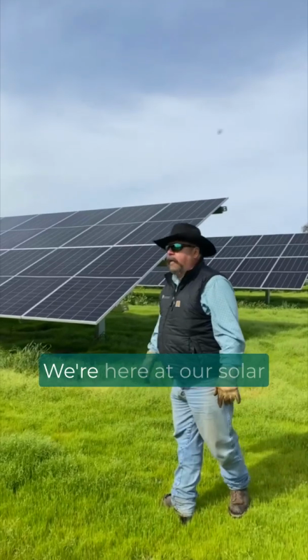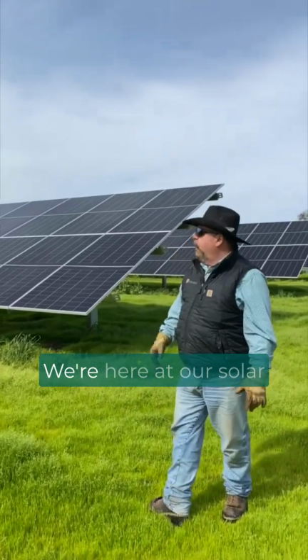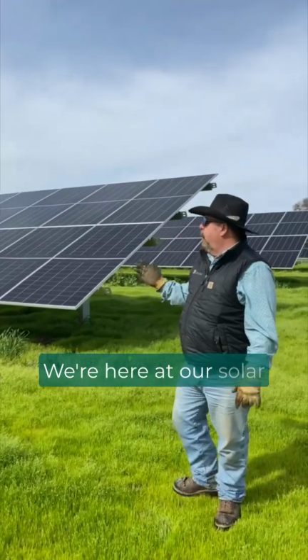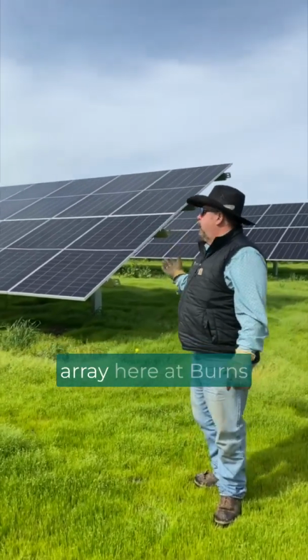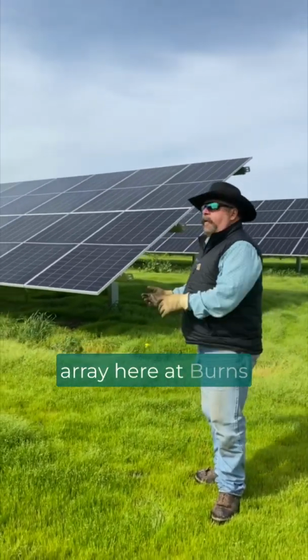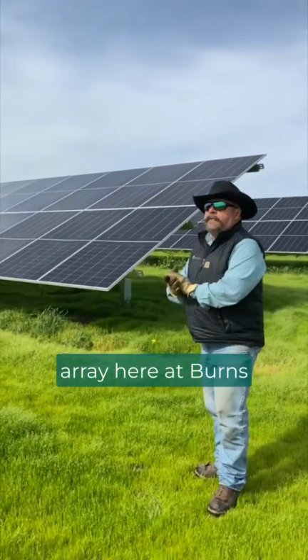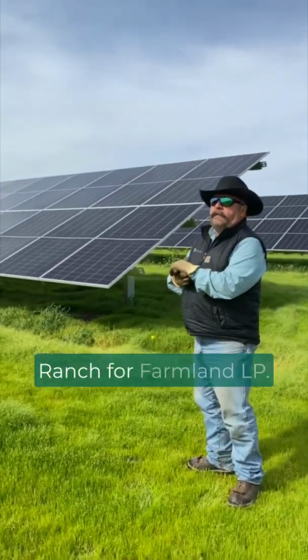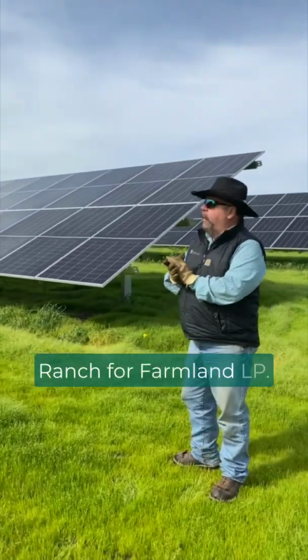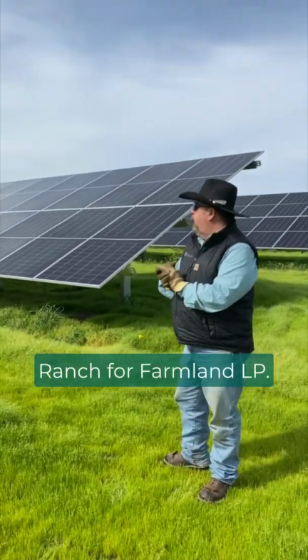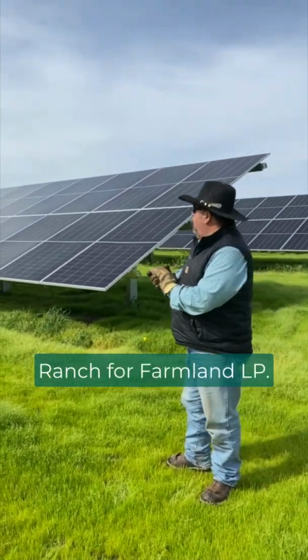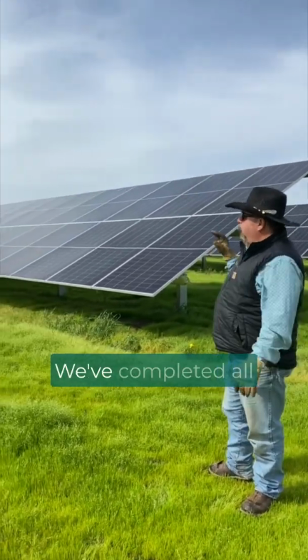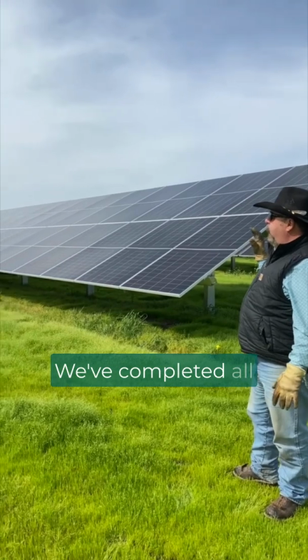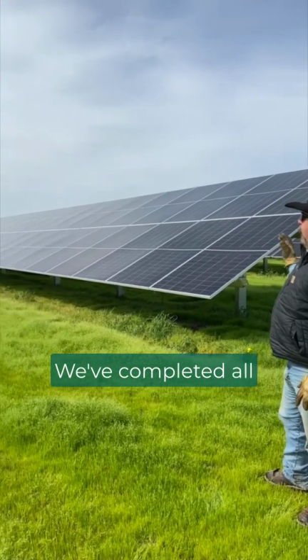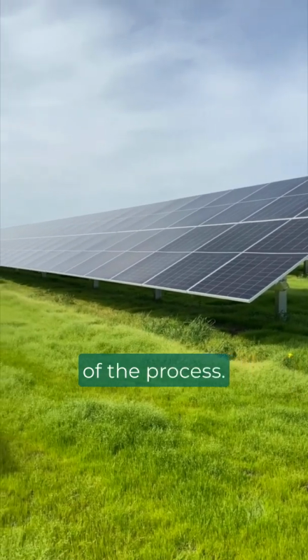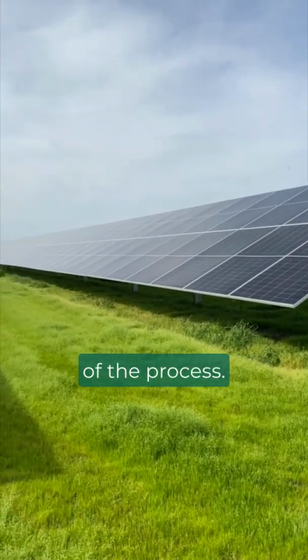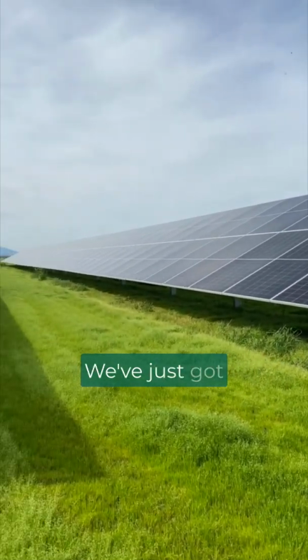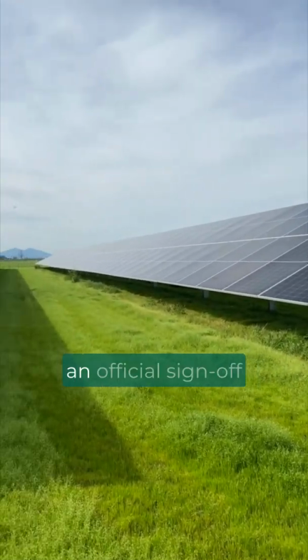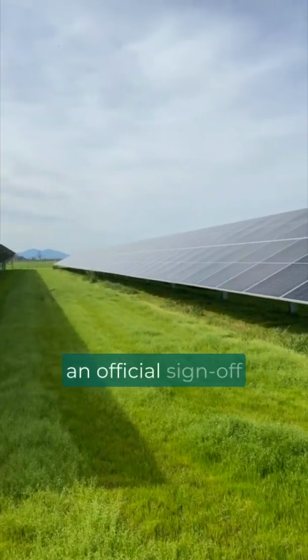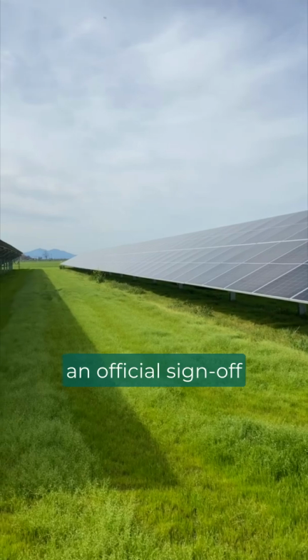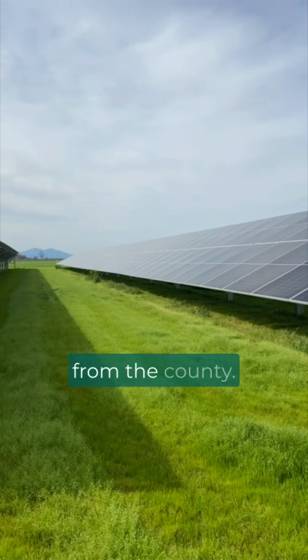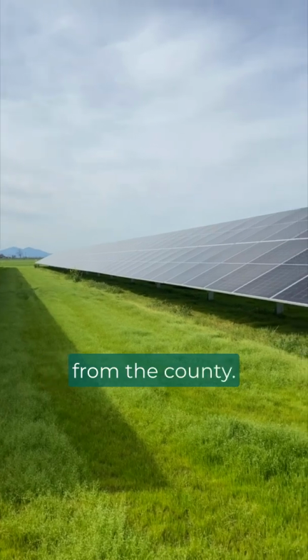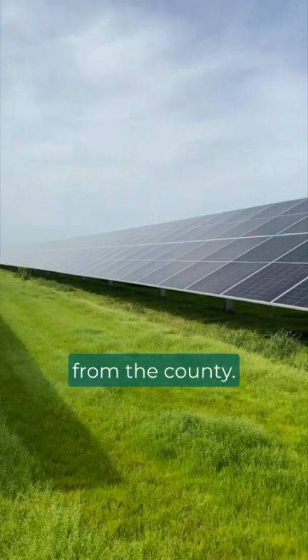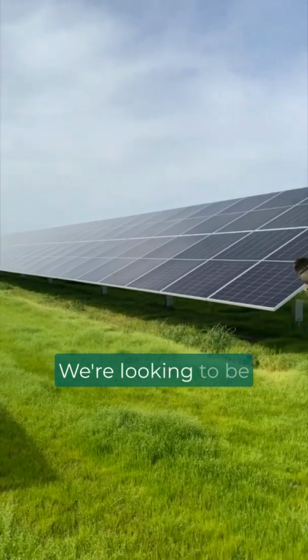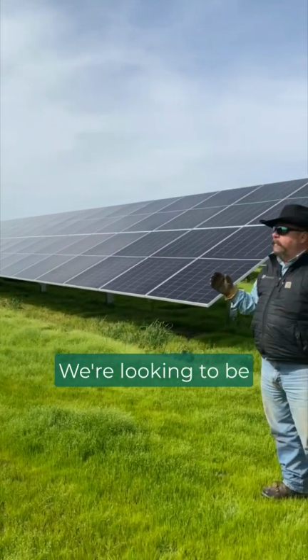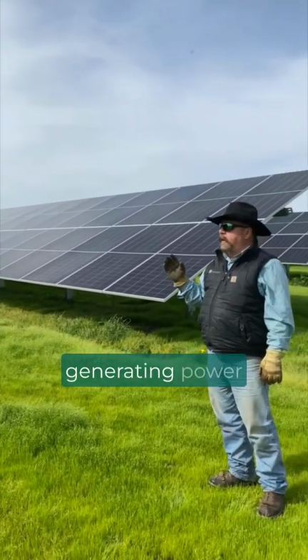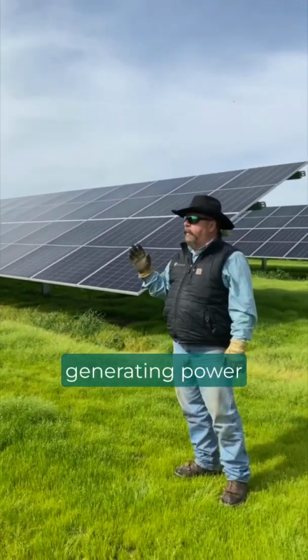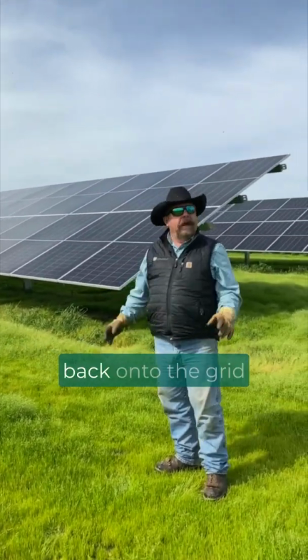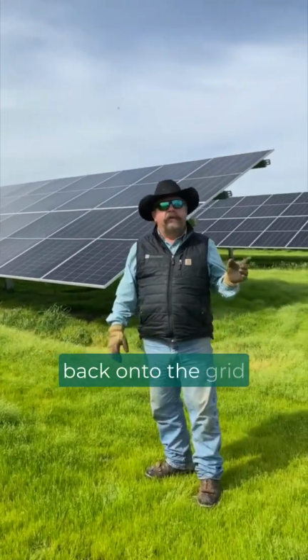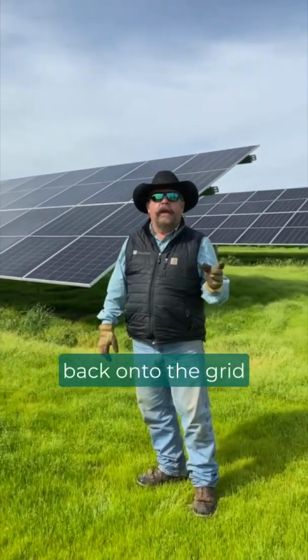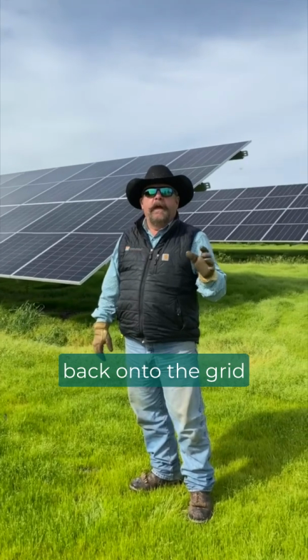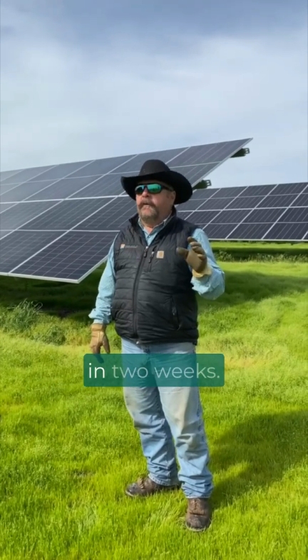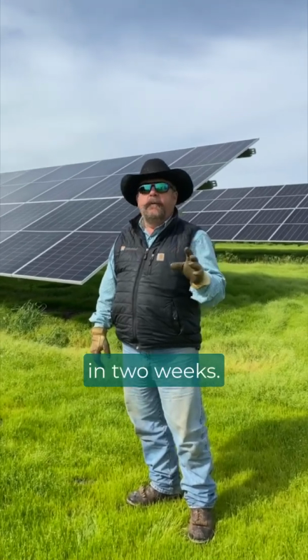We're here at our solar array at Burns Ranch for Farmland LP. We've completed all of the process and just got an official sign-off from the county. We're looking to be generating power back onto the grid in two weeks.